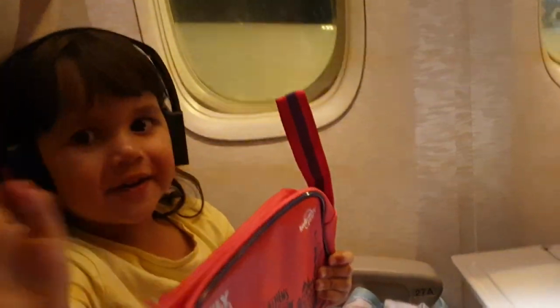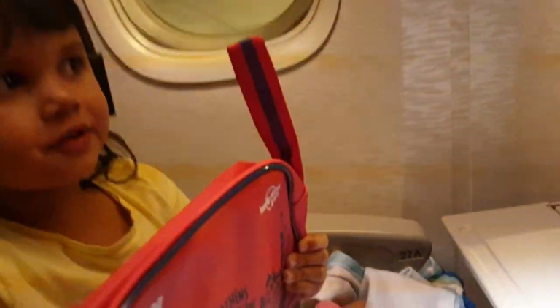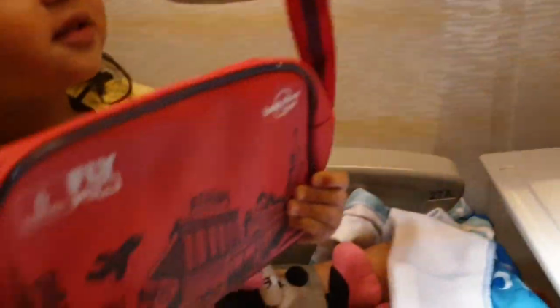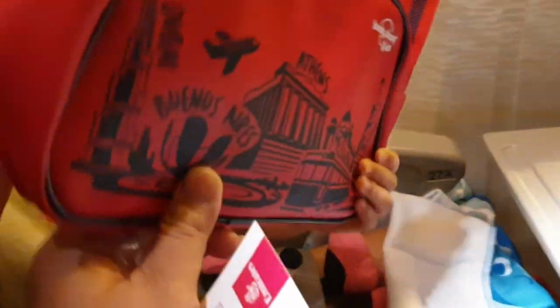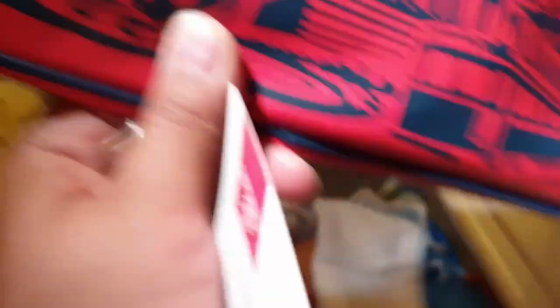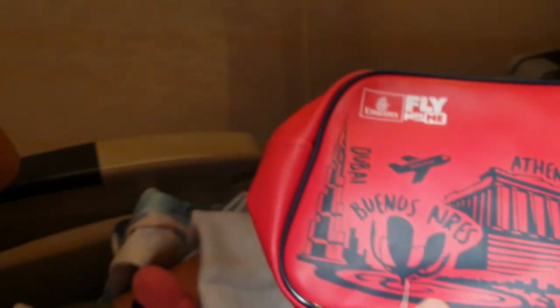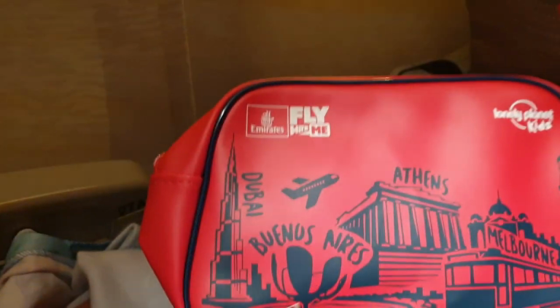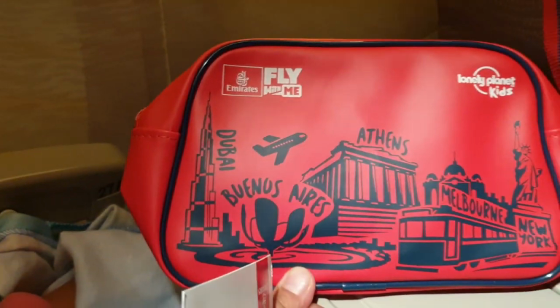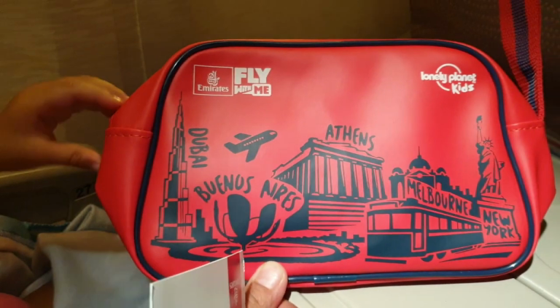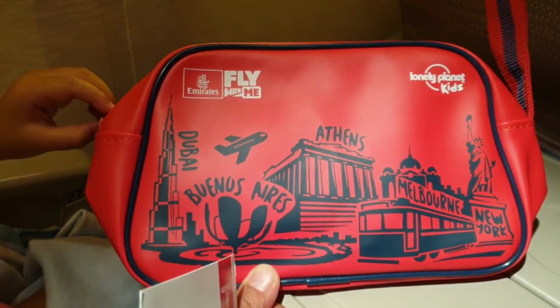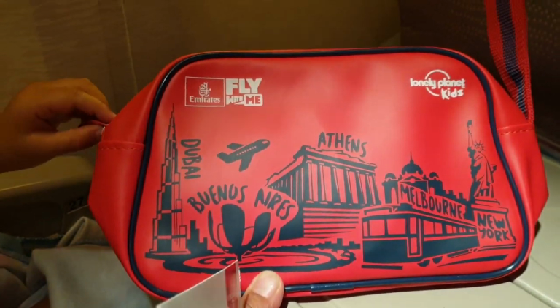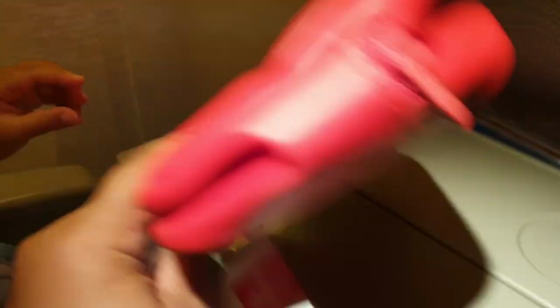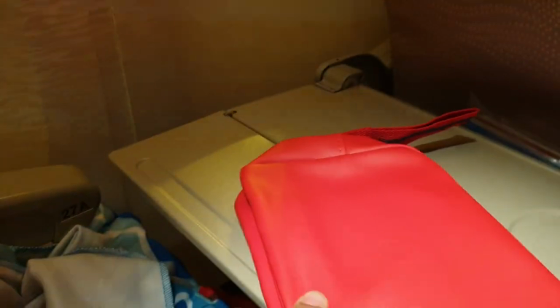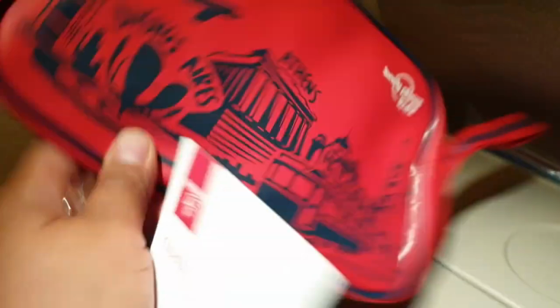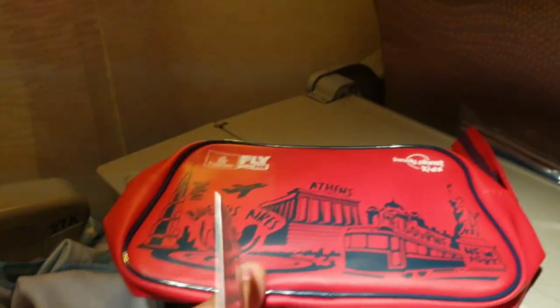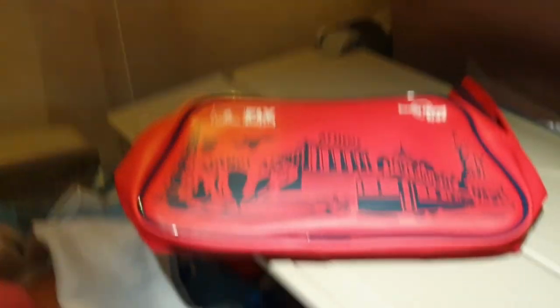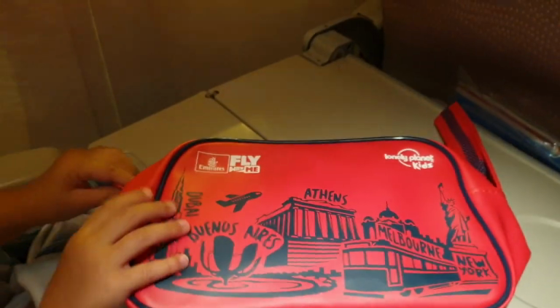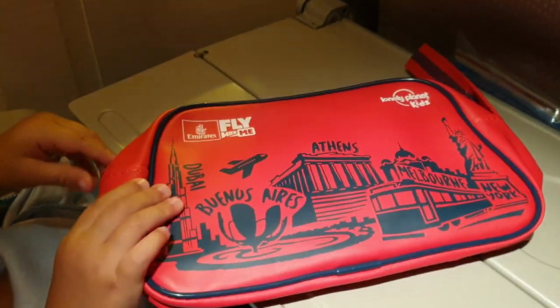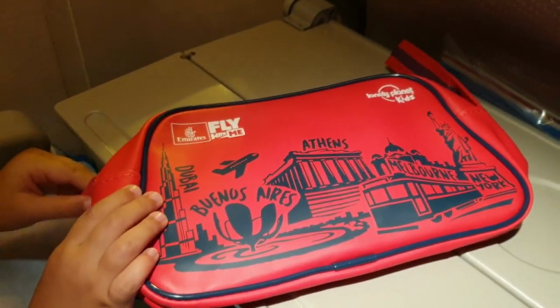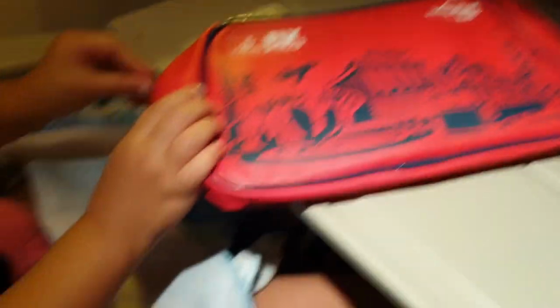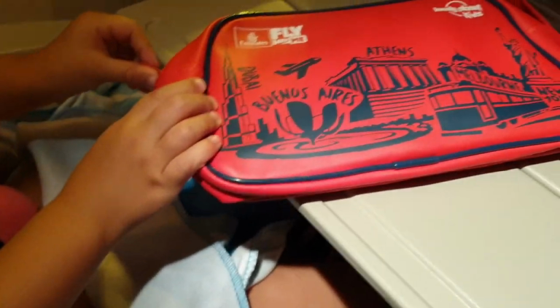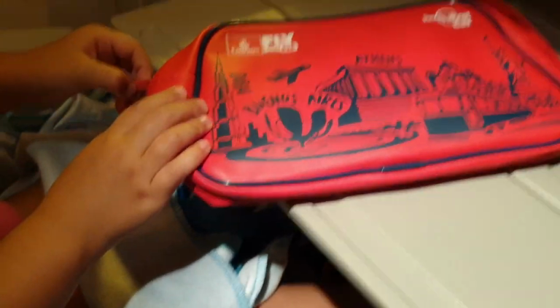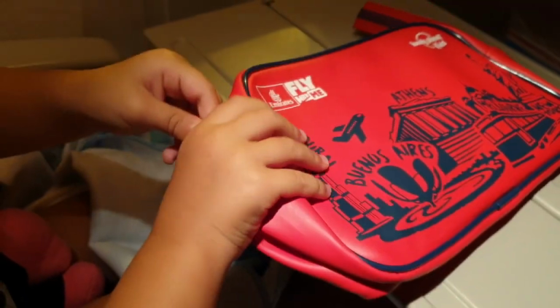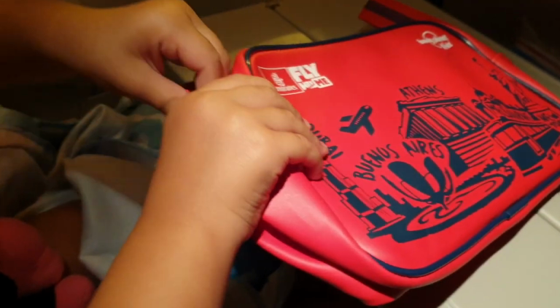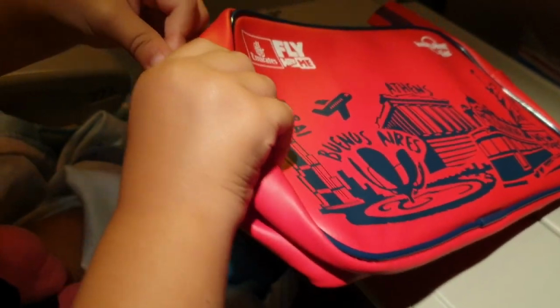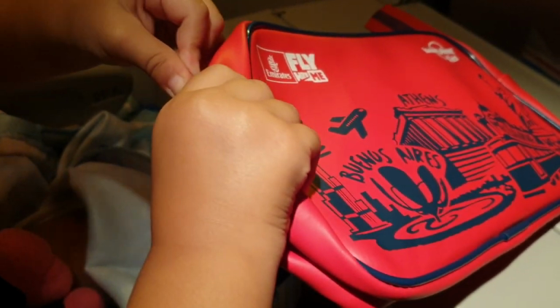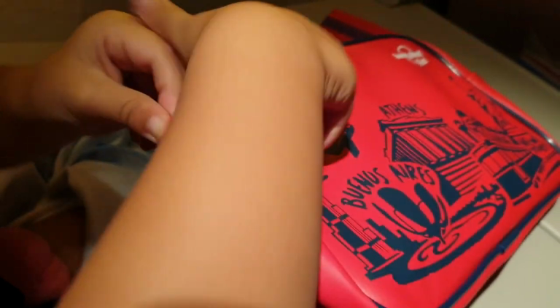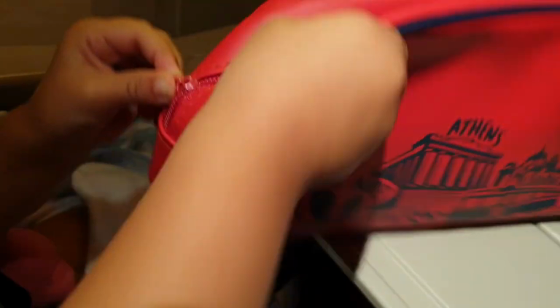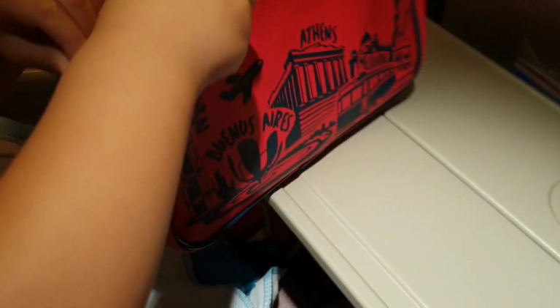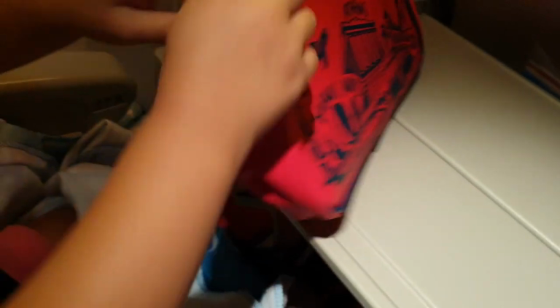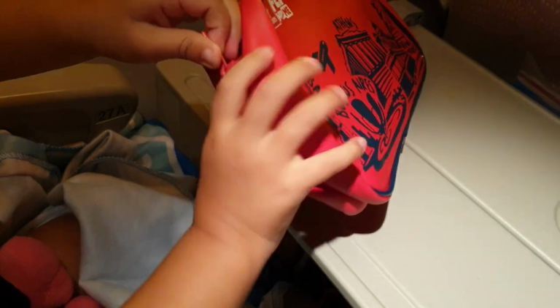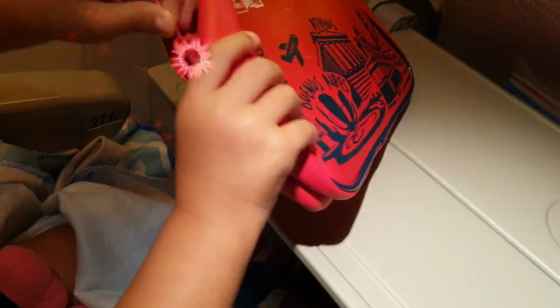We are on Emirates 5 and Zoe got her junior fun bag. So let's open what is inside — it's an activity bag for the kids. Let's see what's gonna be inside!